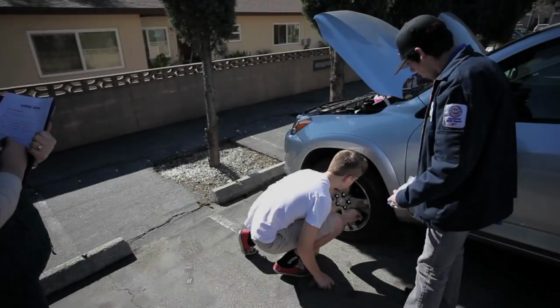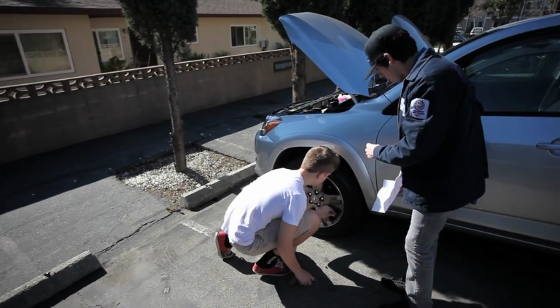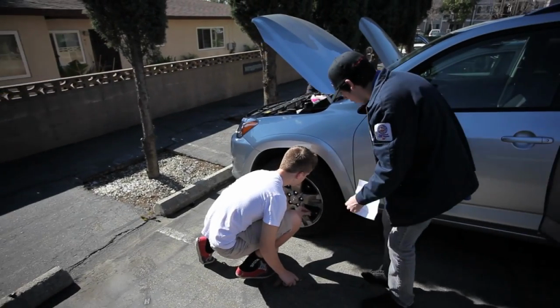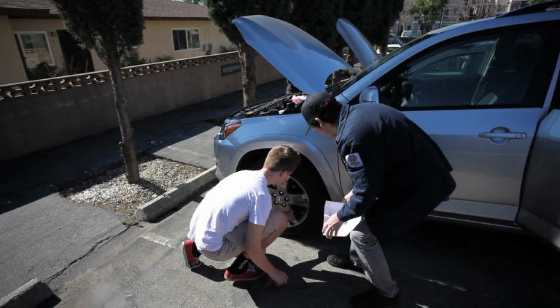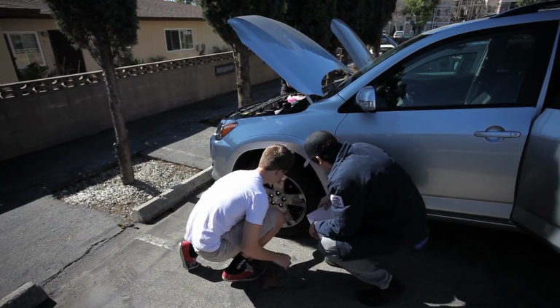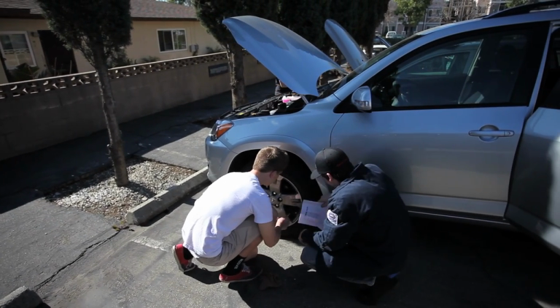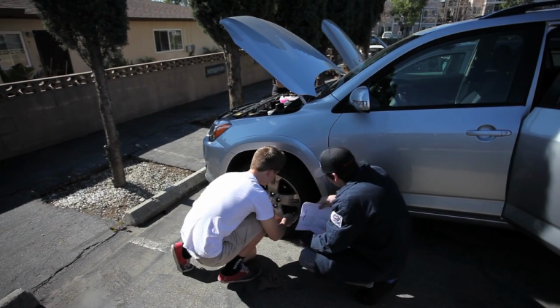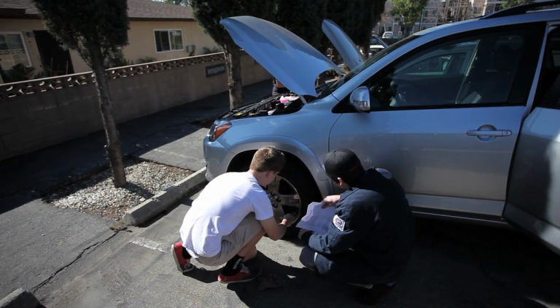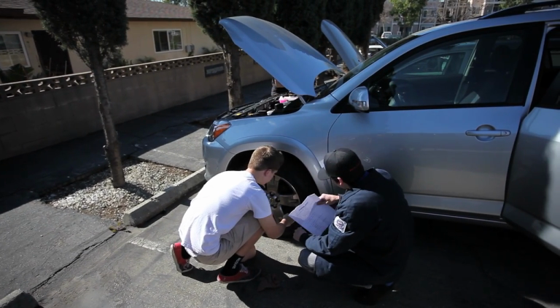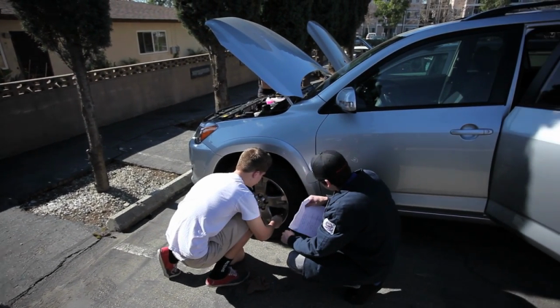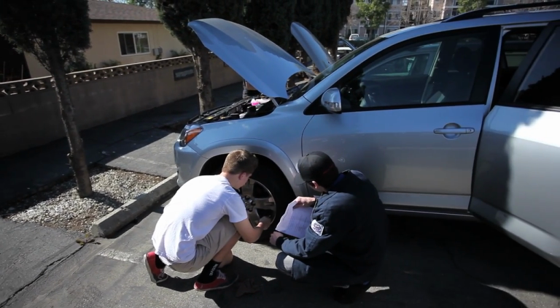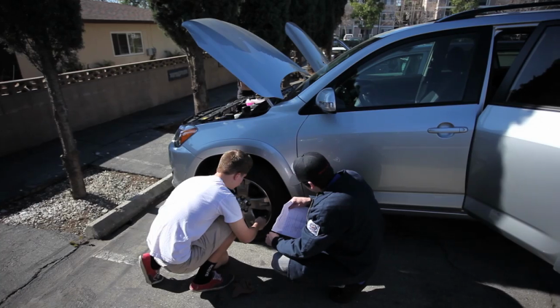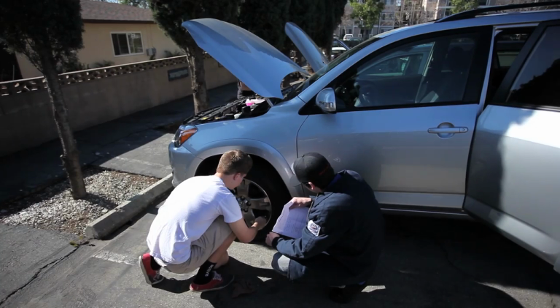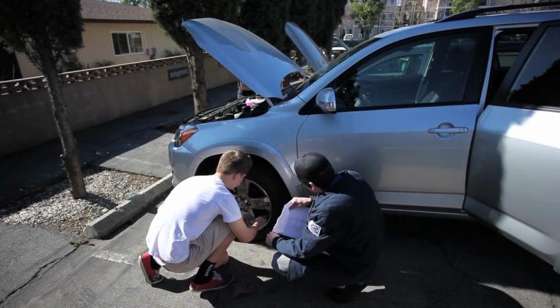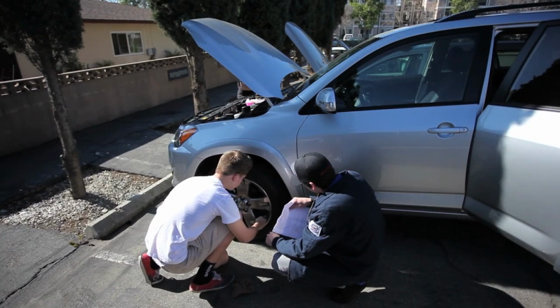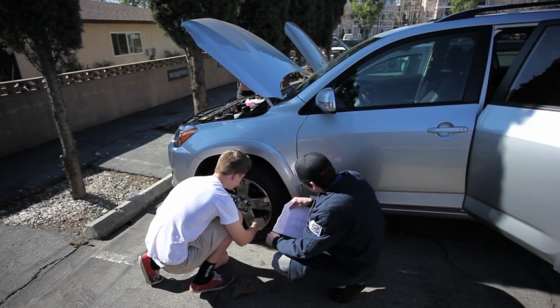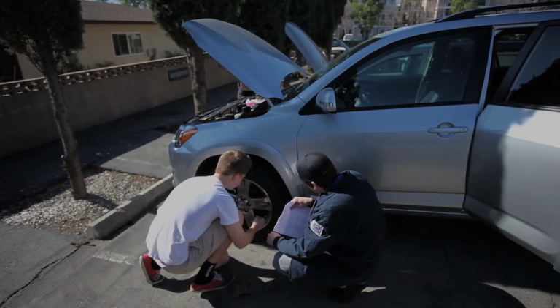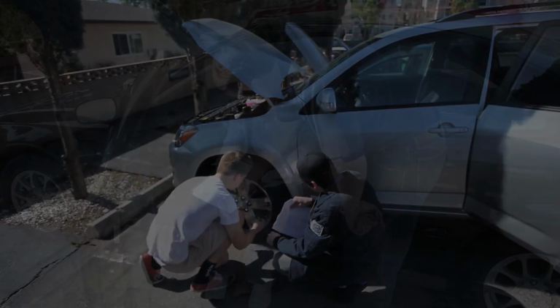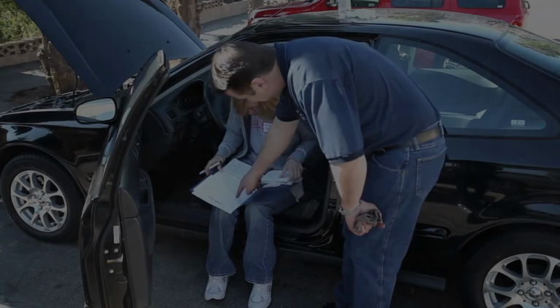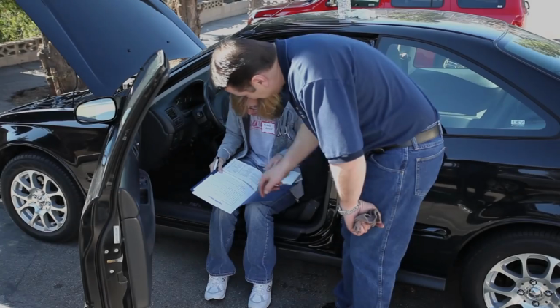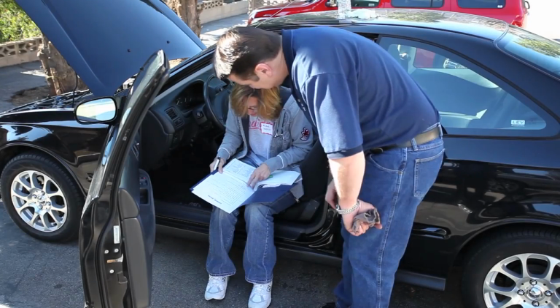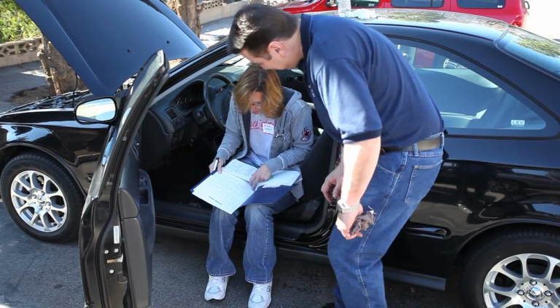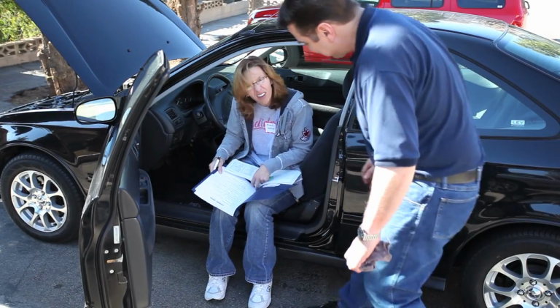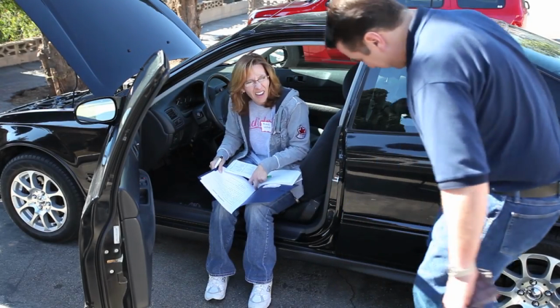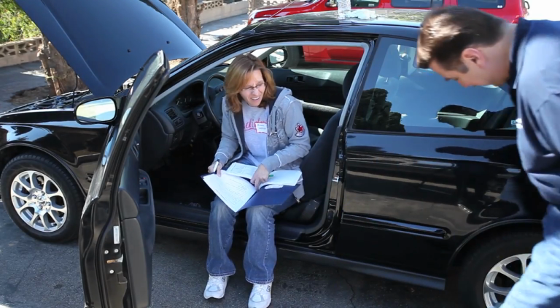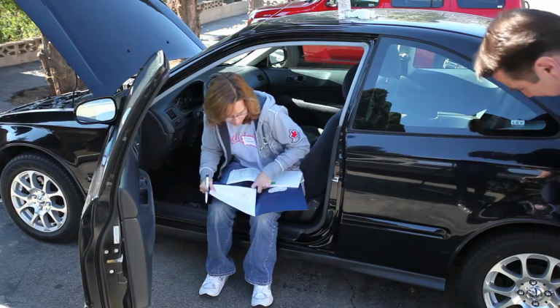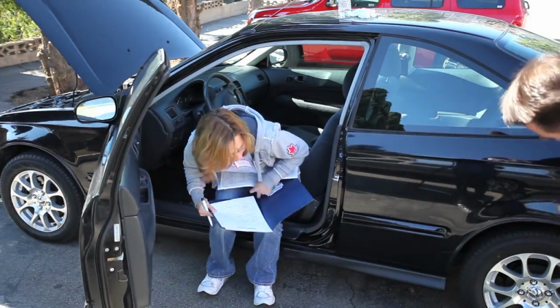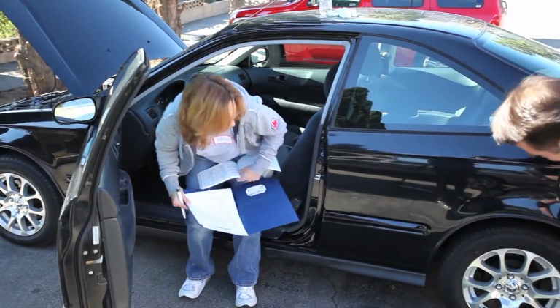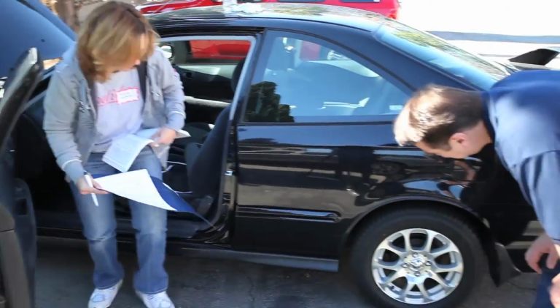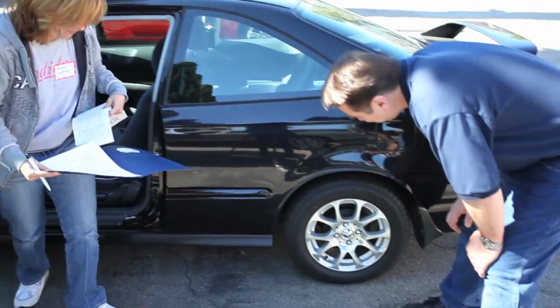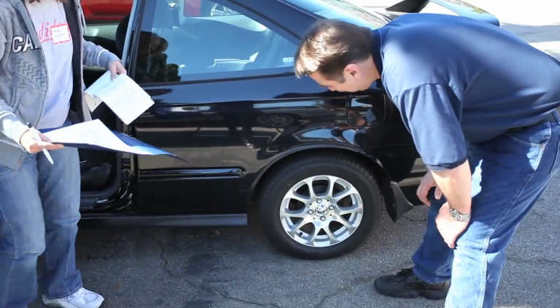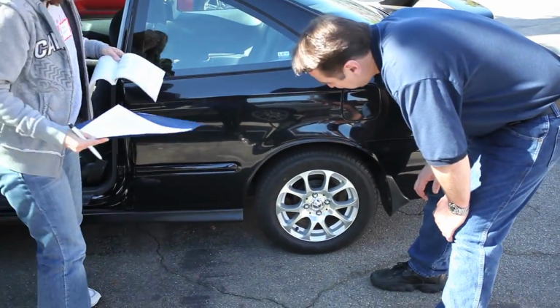Do you know how to check the engine oil? We want to just look at that so you know where it's at.